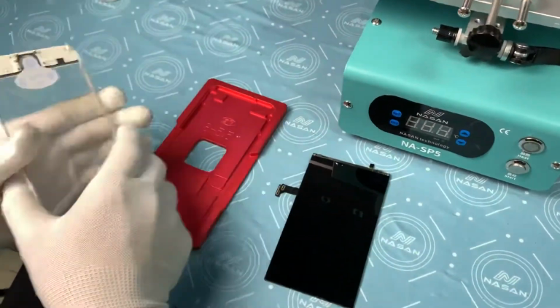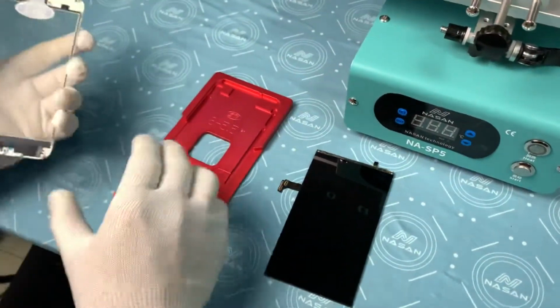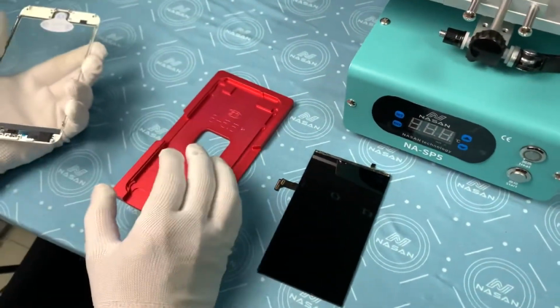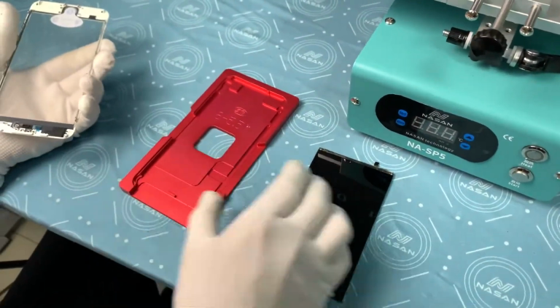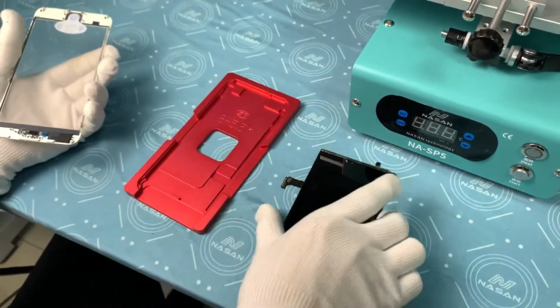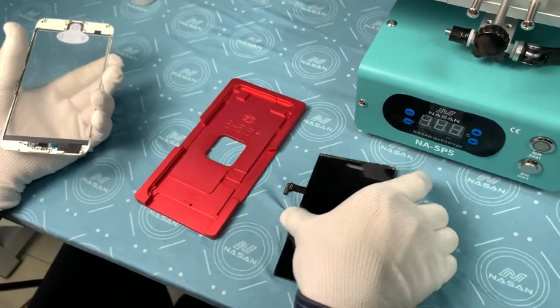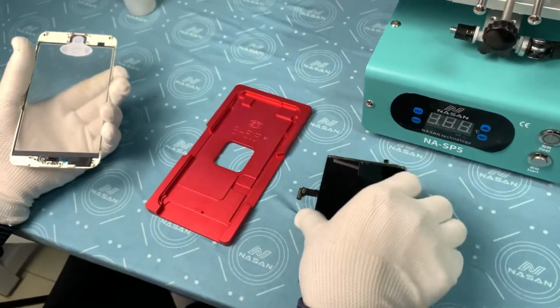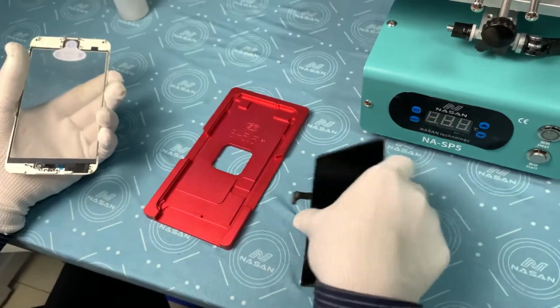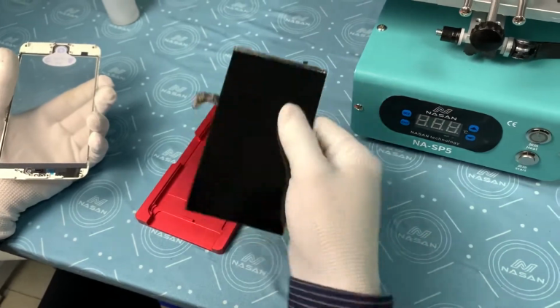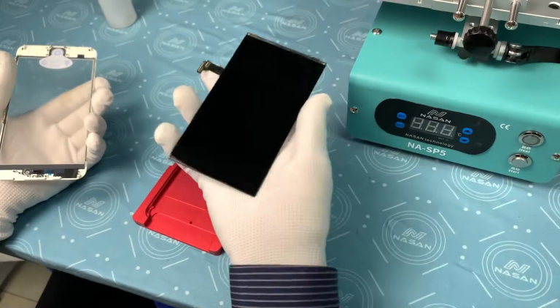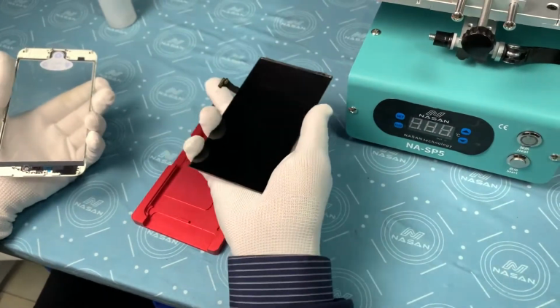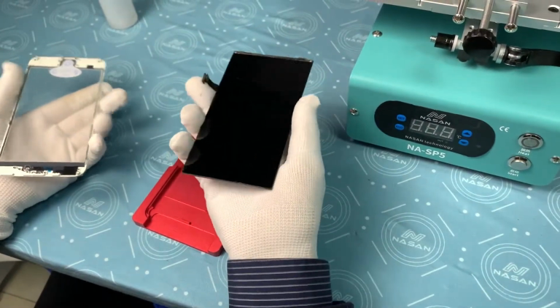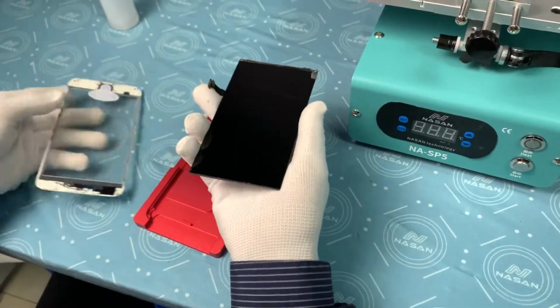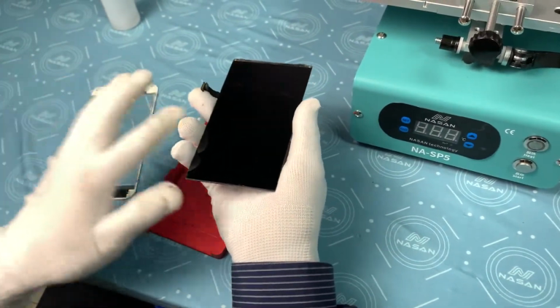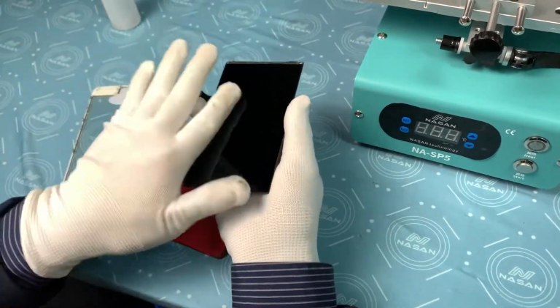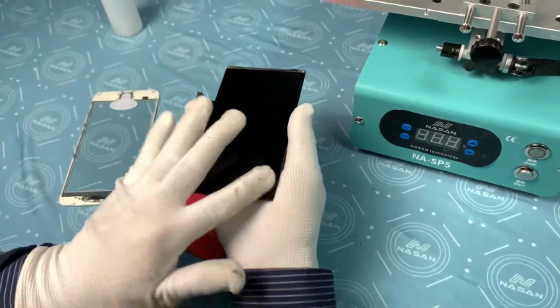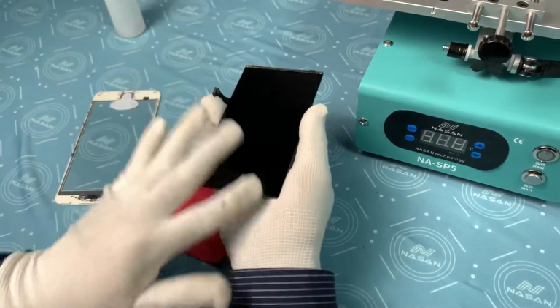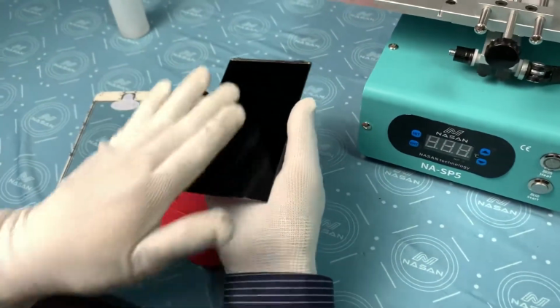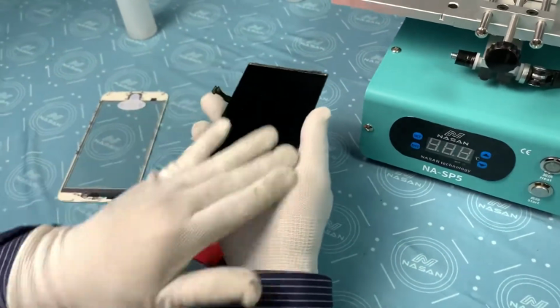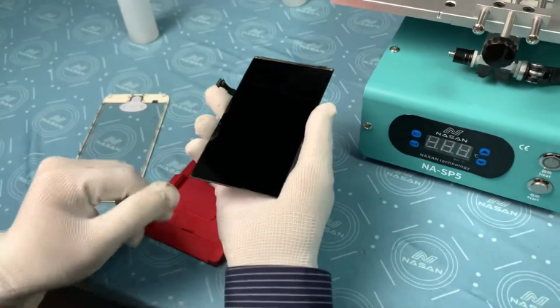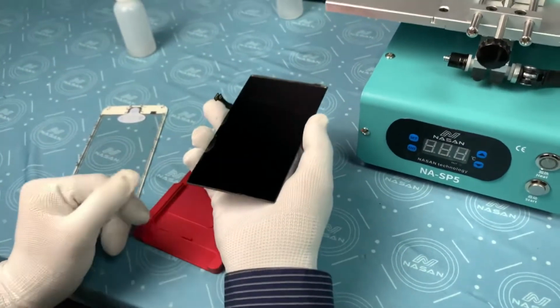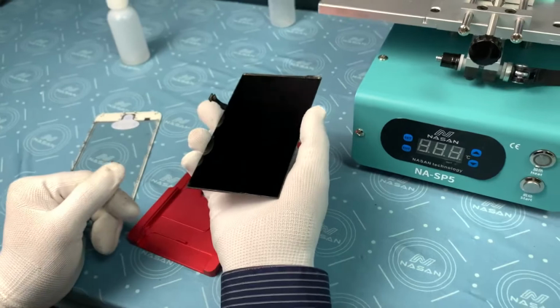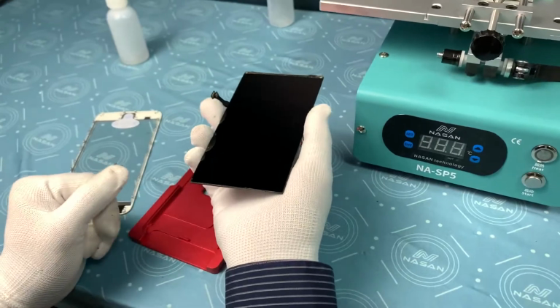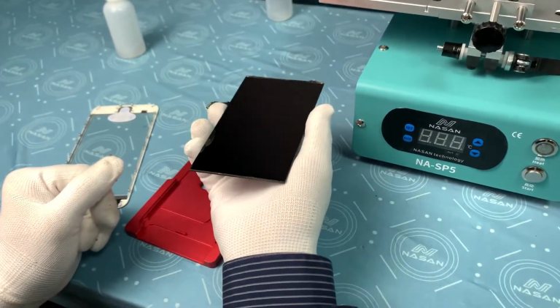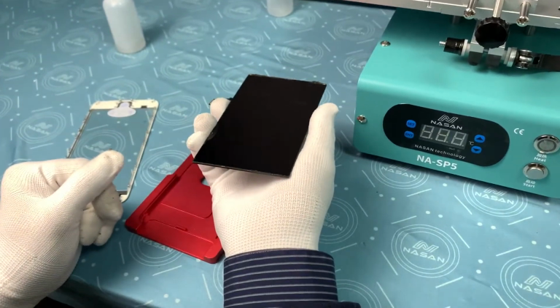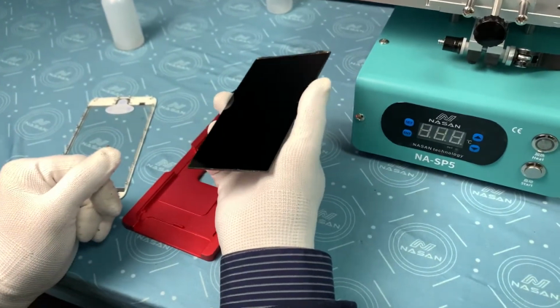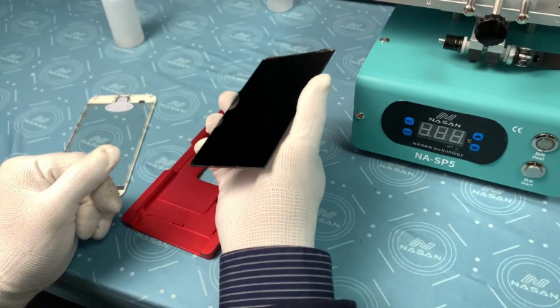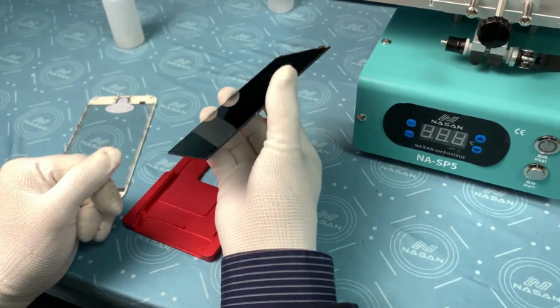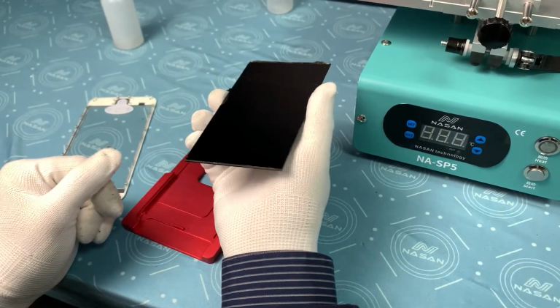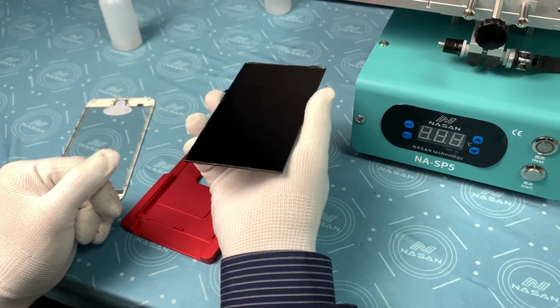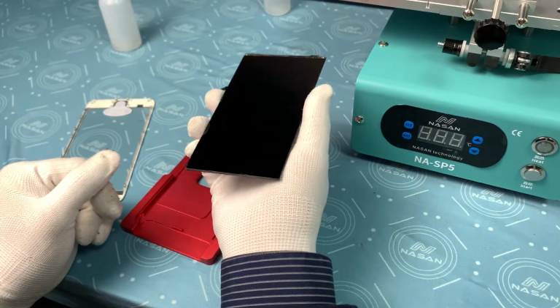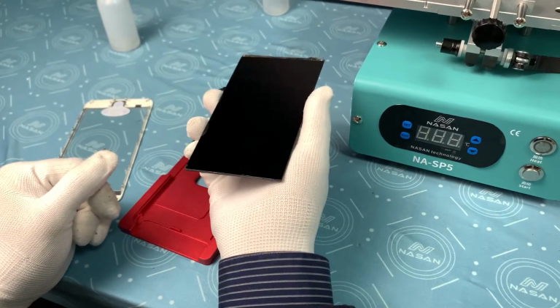First of all, we clean the LCD to make sure there is no dust, there is no oil on it. It should be extremely clean.